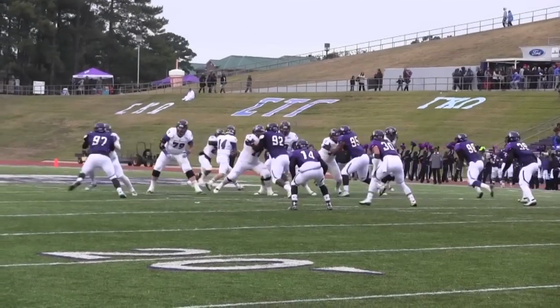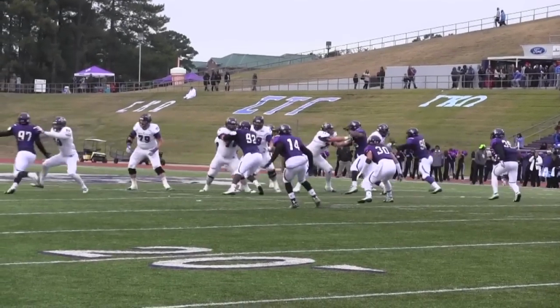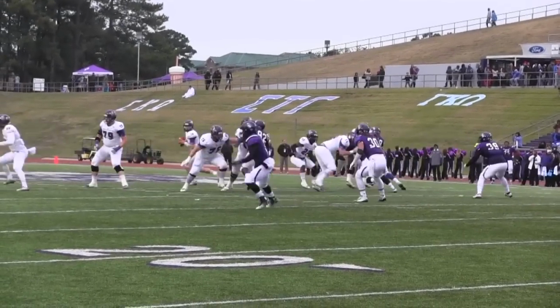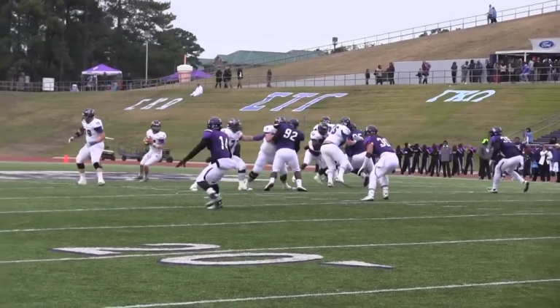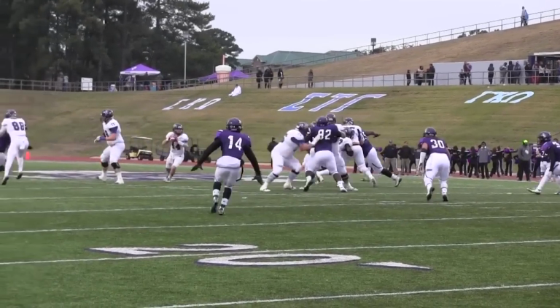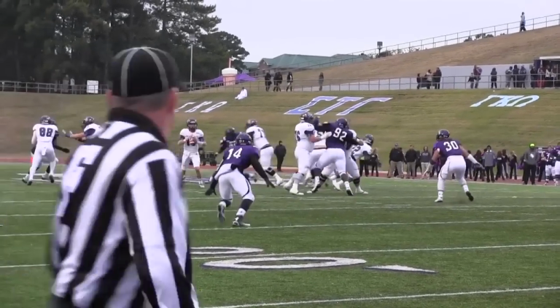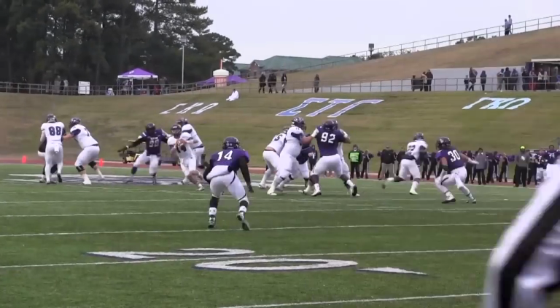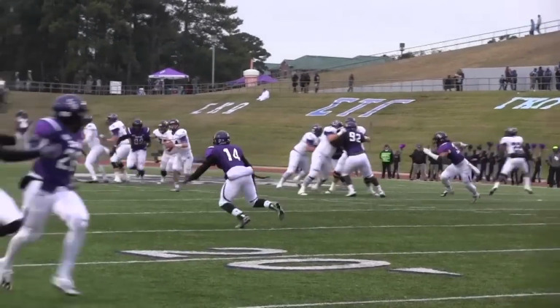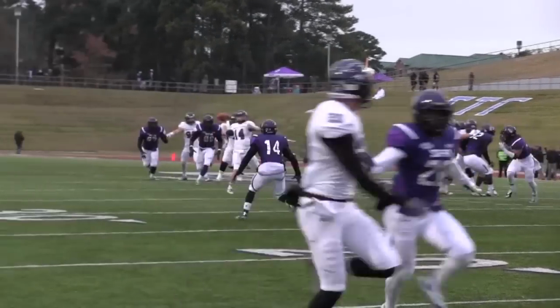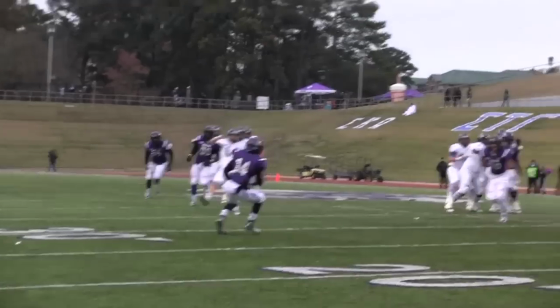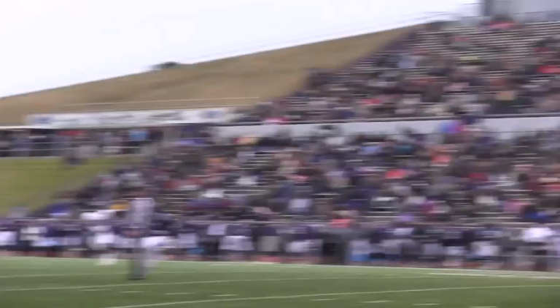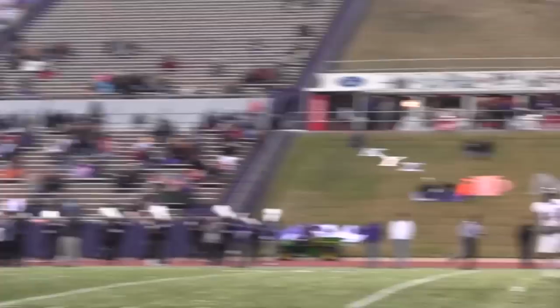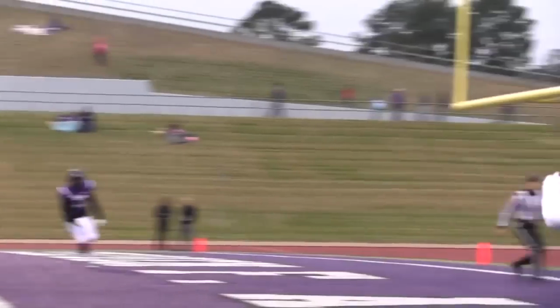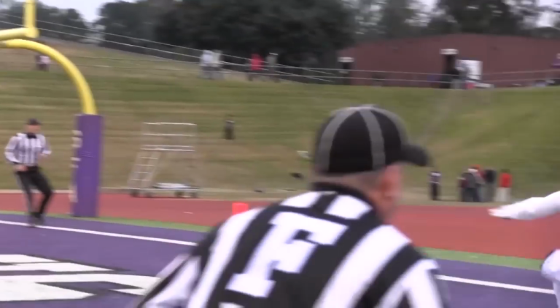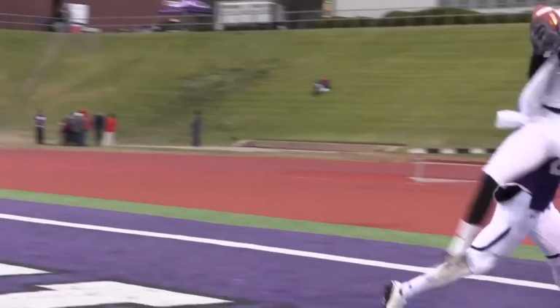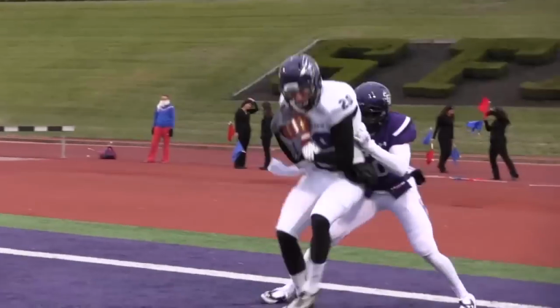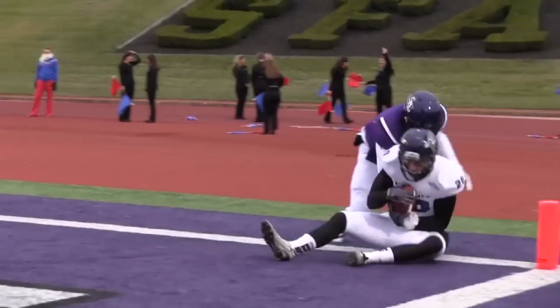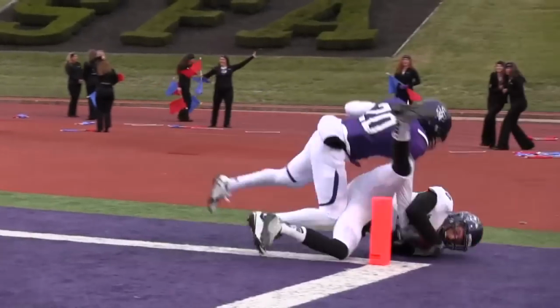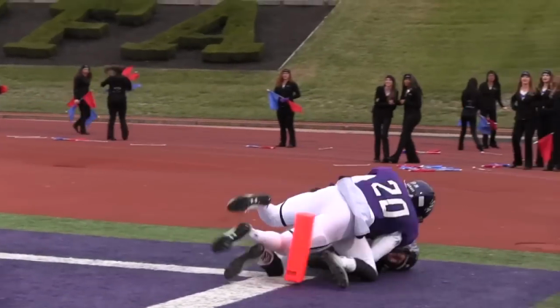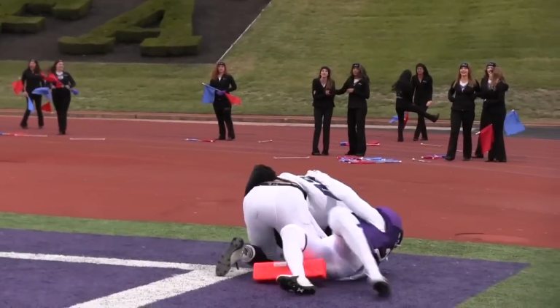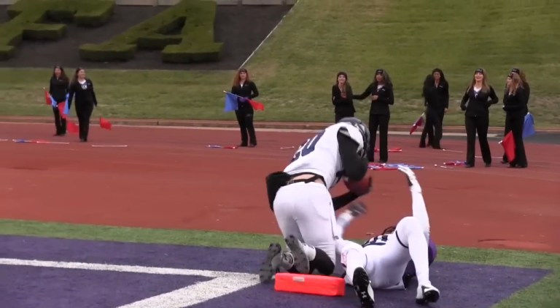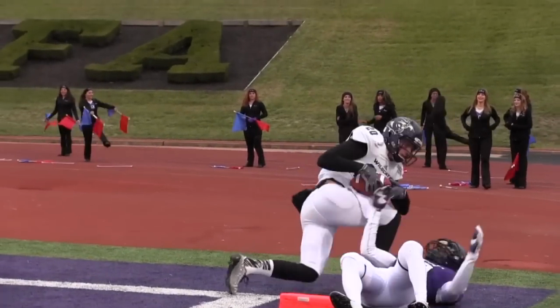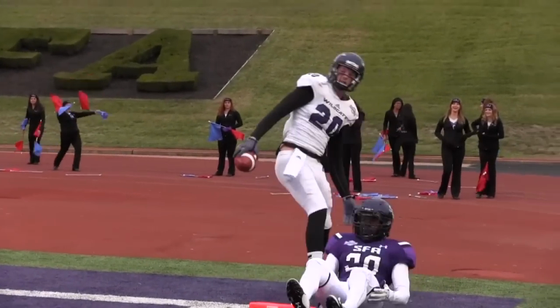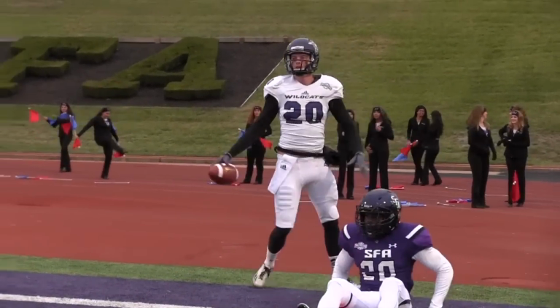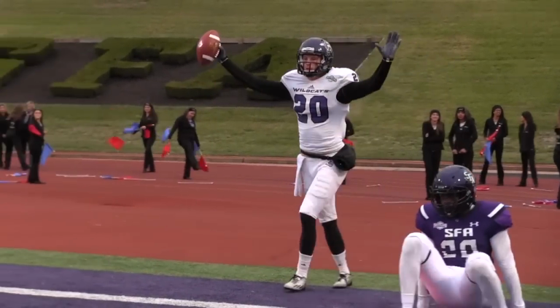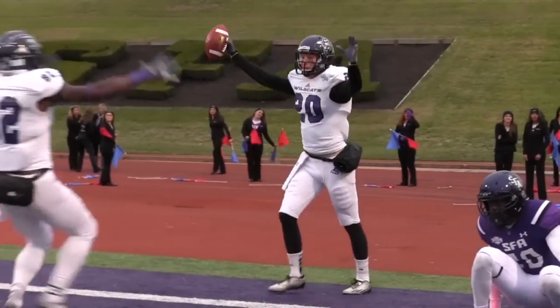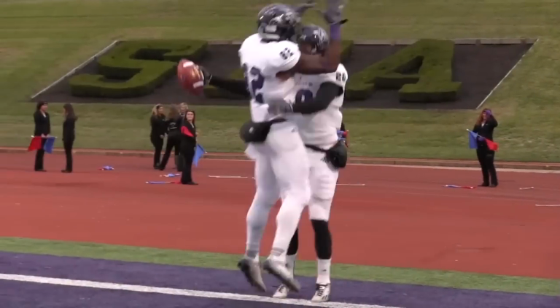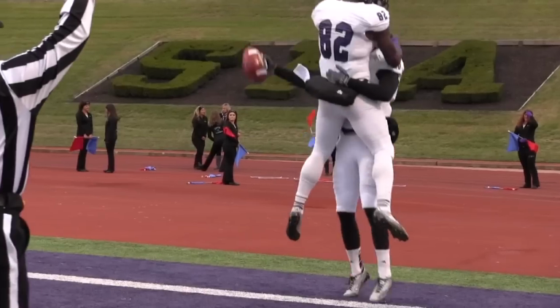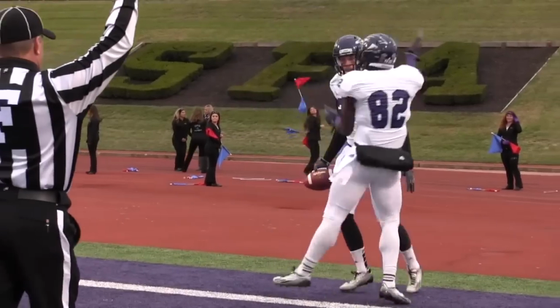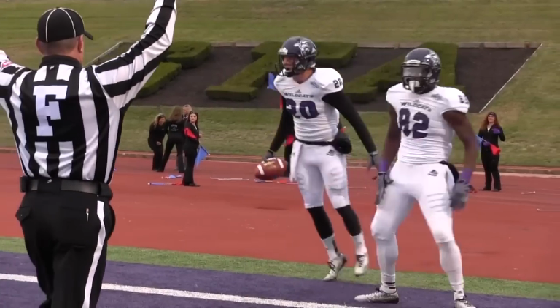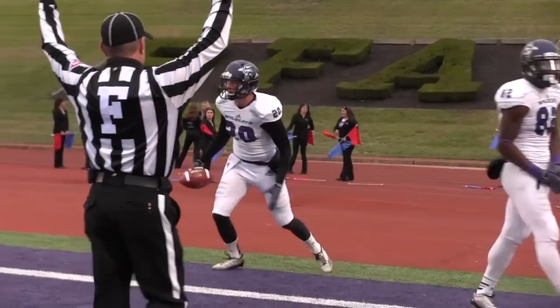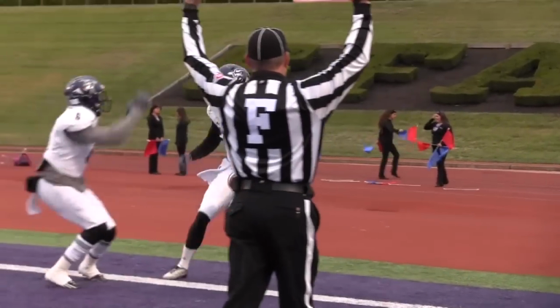Takes the shotgun snap, play action, looks down the middle, rolls to his right — he's got a man wide open in the end zone and it is caught for a touchdown! Was he past the line of scrimmage? I don't think so — no flag, touchdown Jace Hudson!